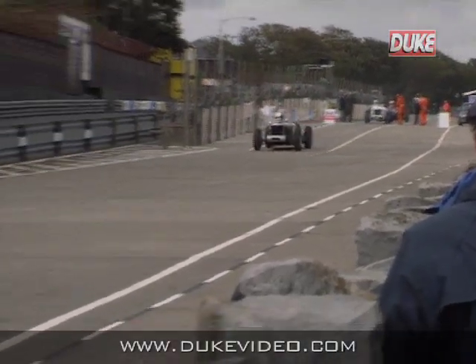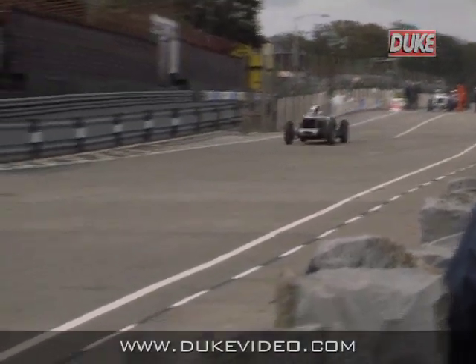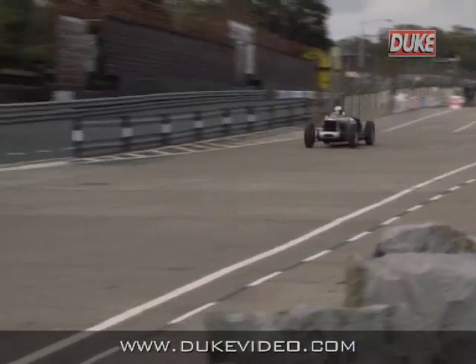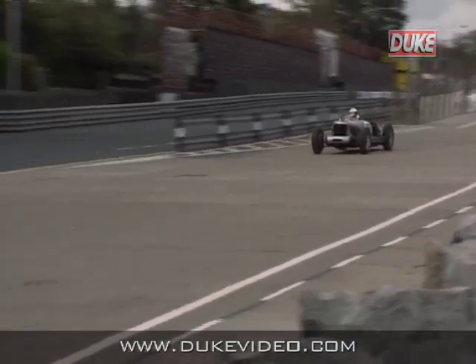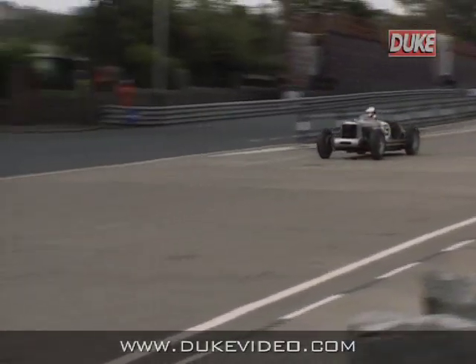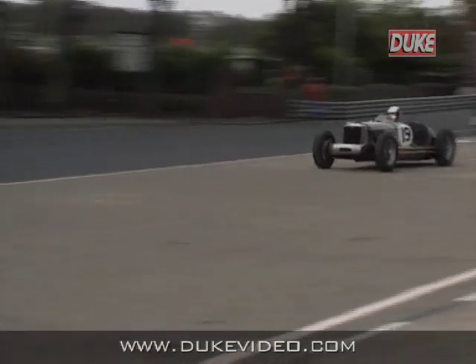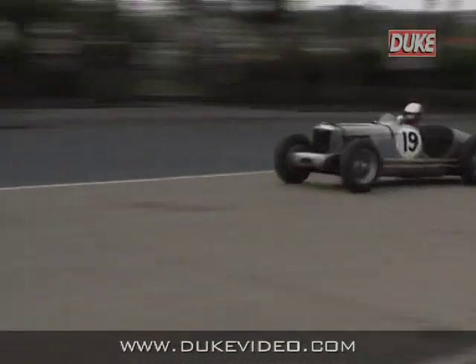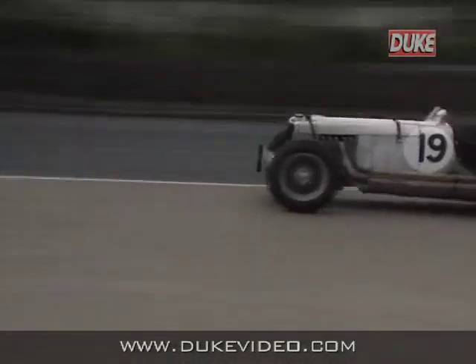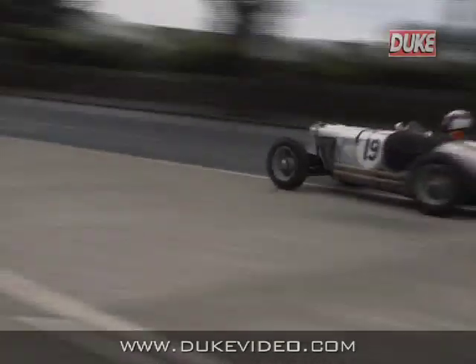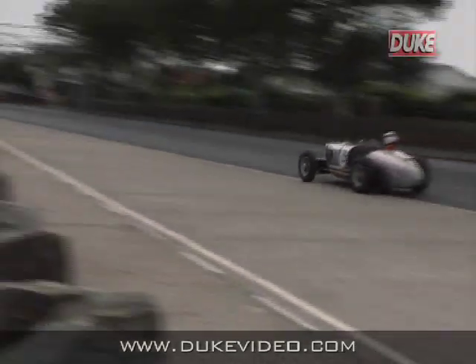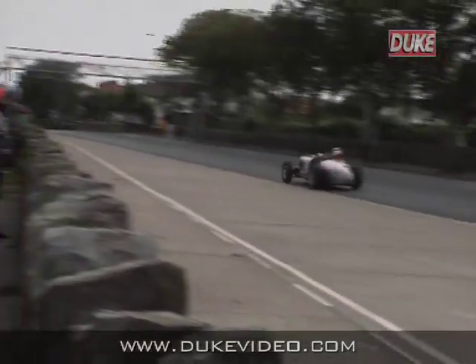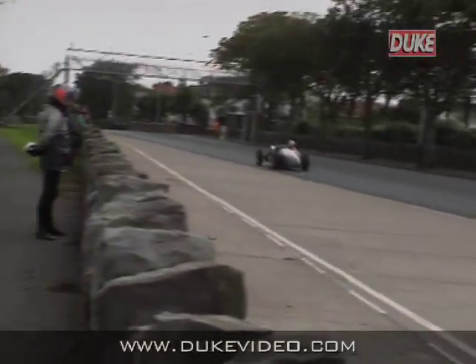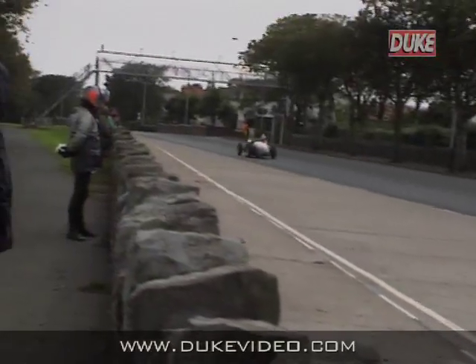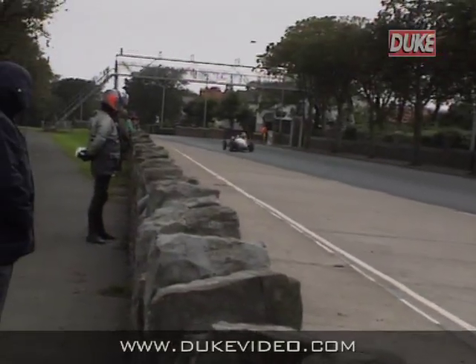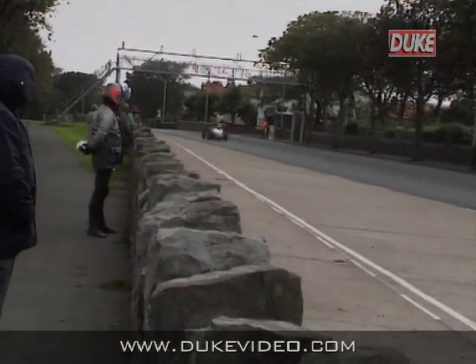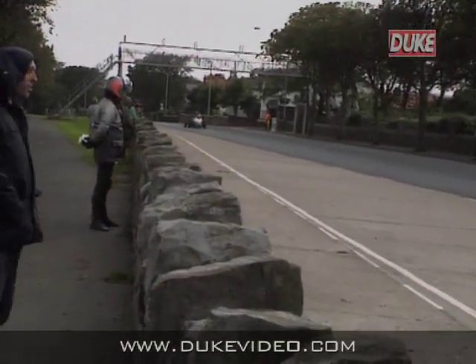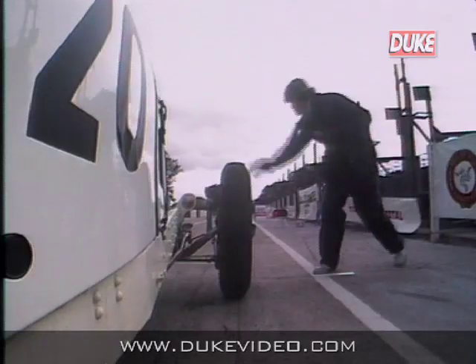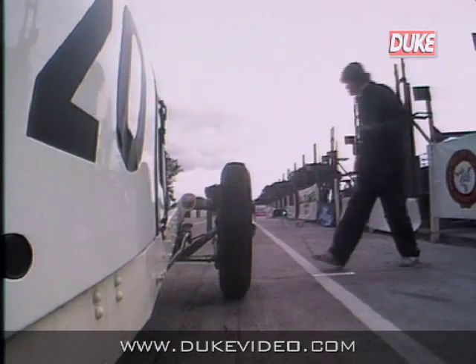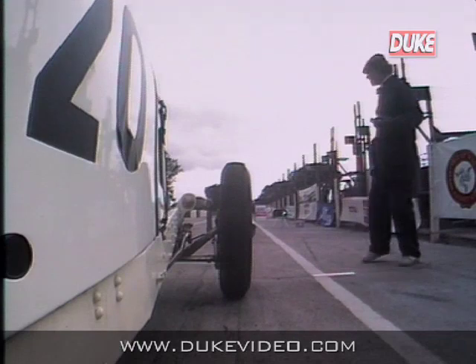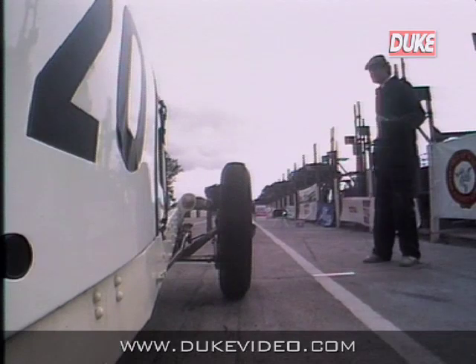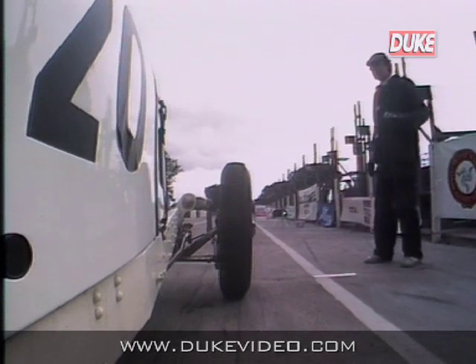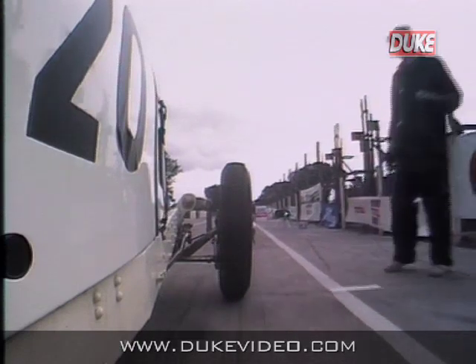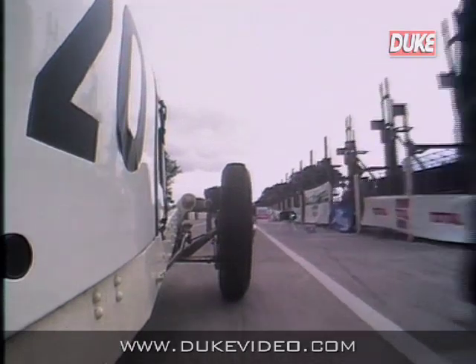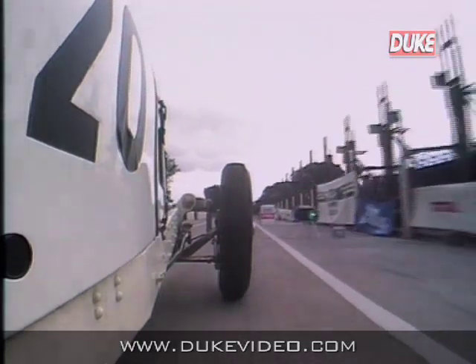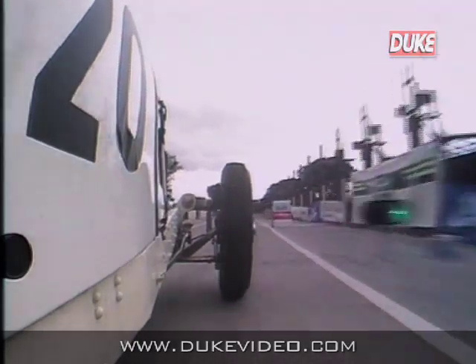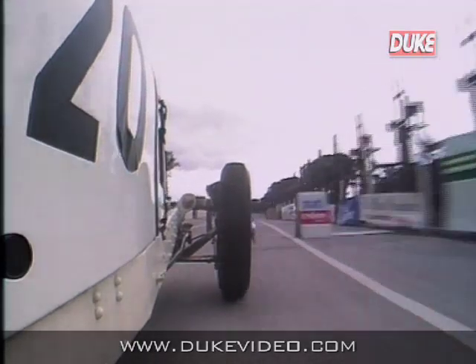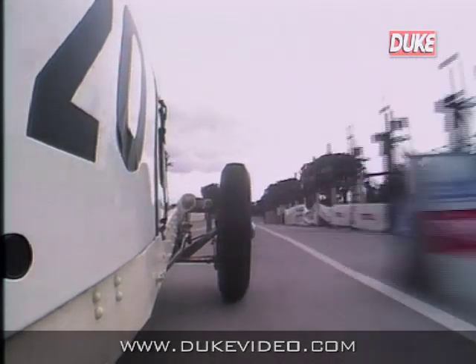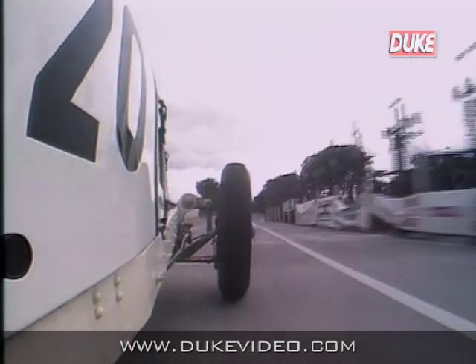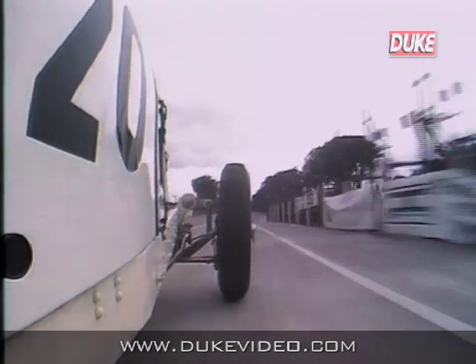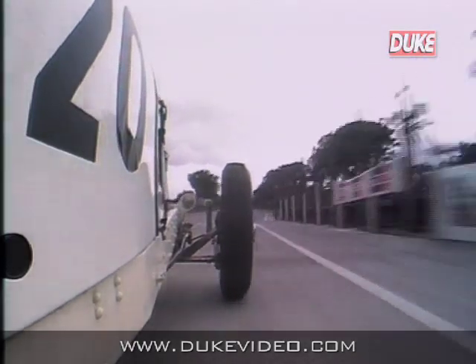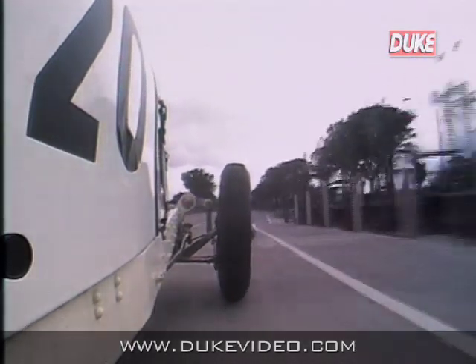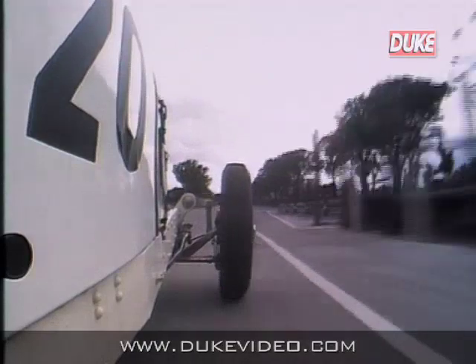This is Mark Guinness in number 19, the Treen Riley Special, 1933, 1500cc — very similar in engine power to the ERA. And this is the white Riley away from the line, carrying our onboard camera.